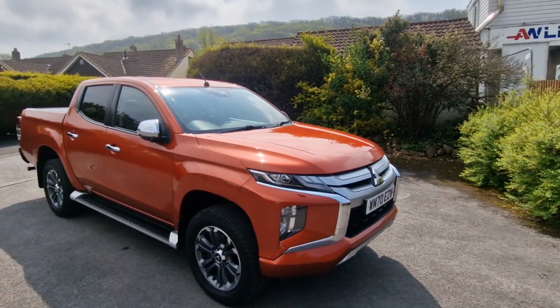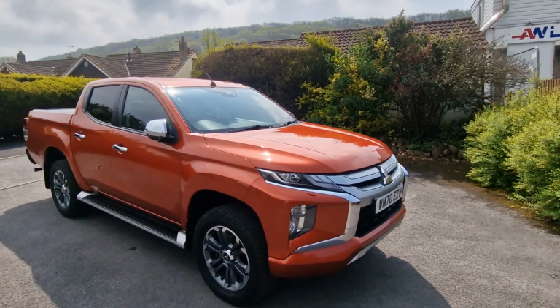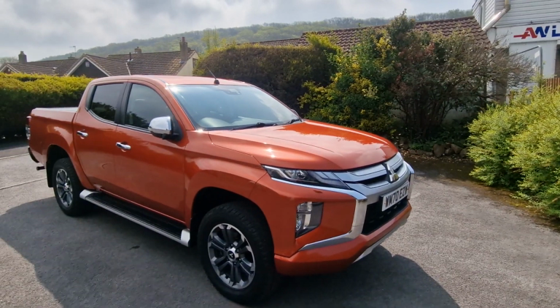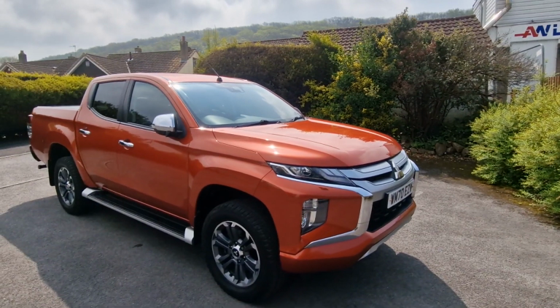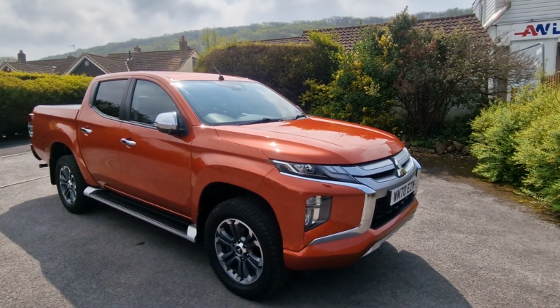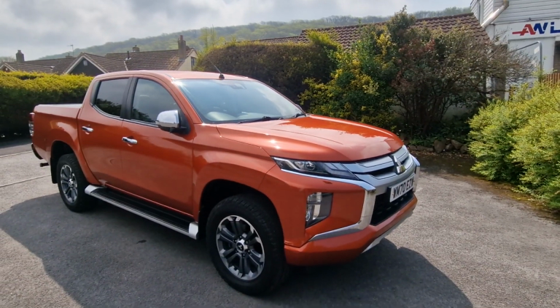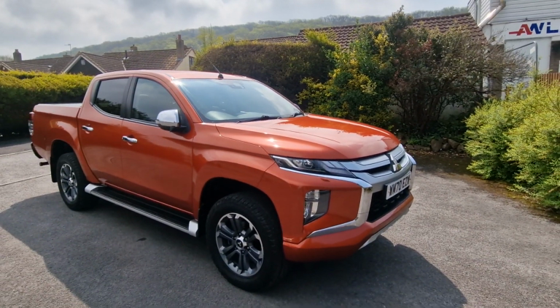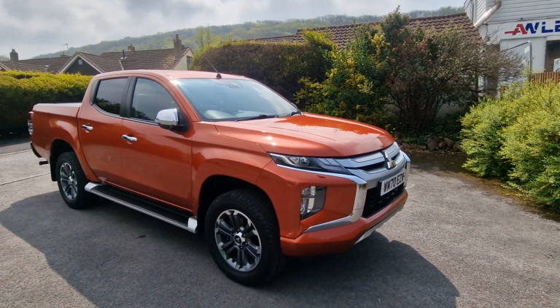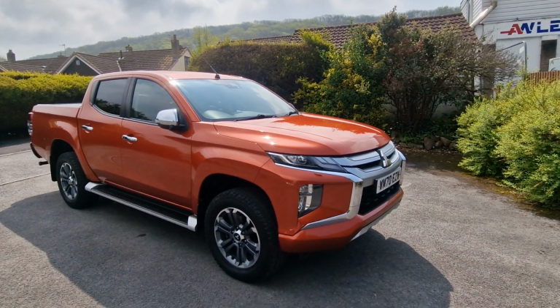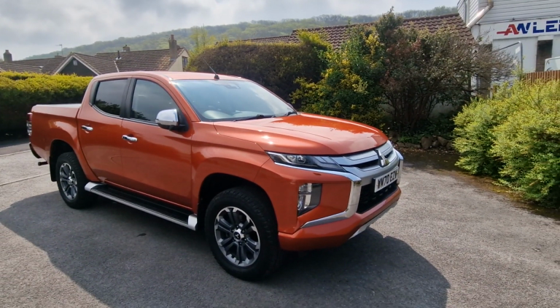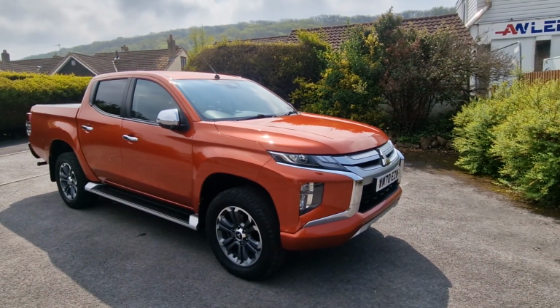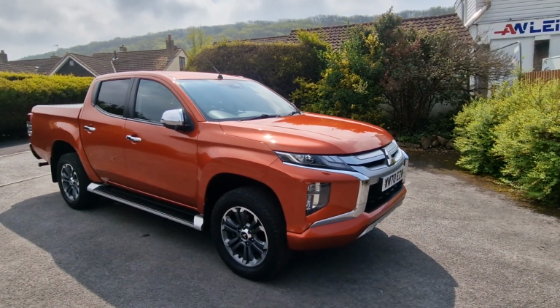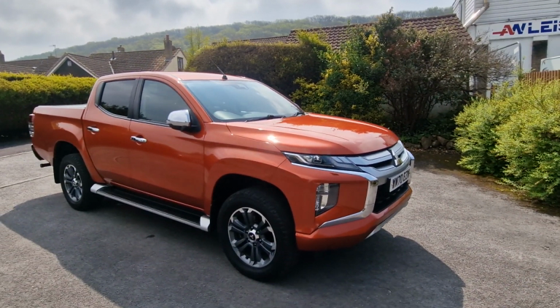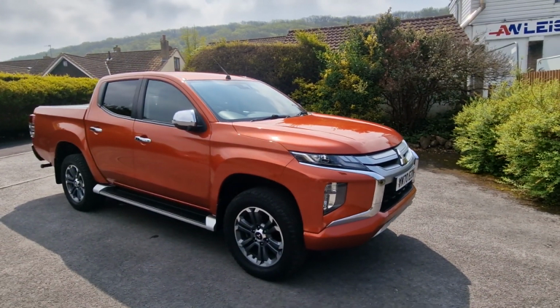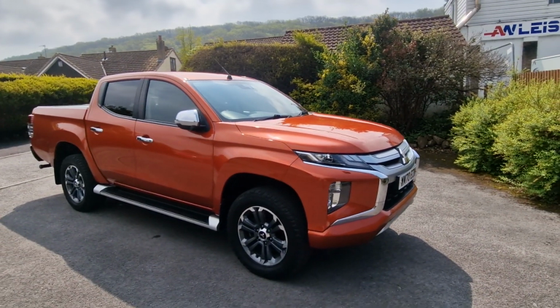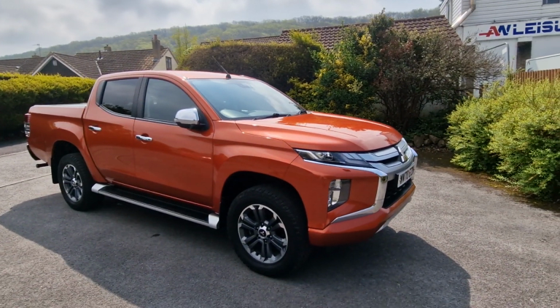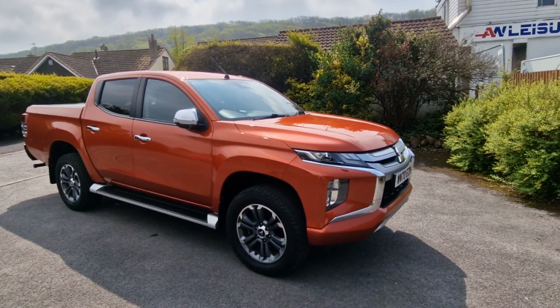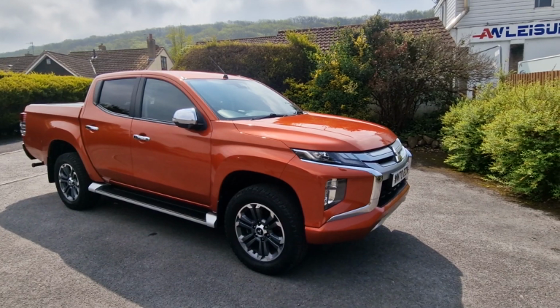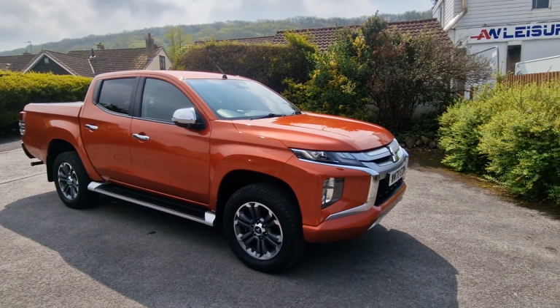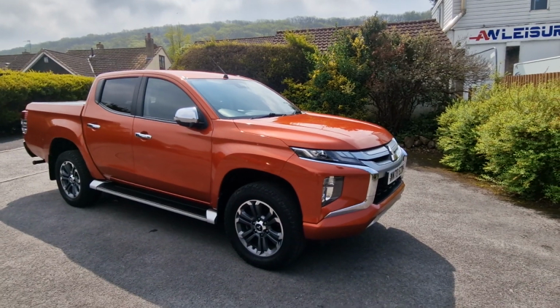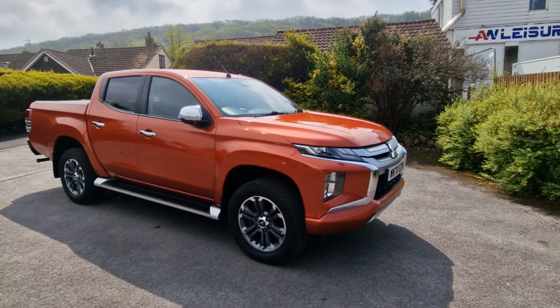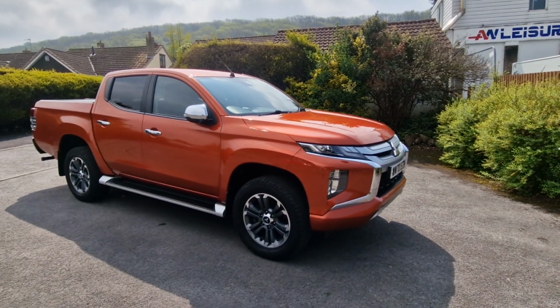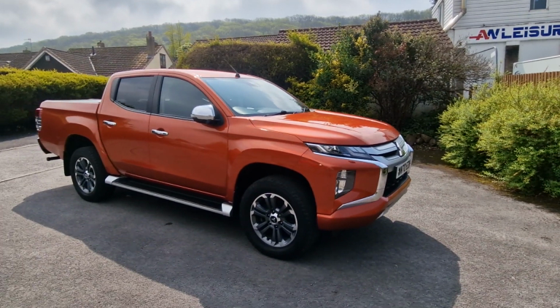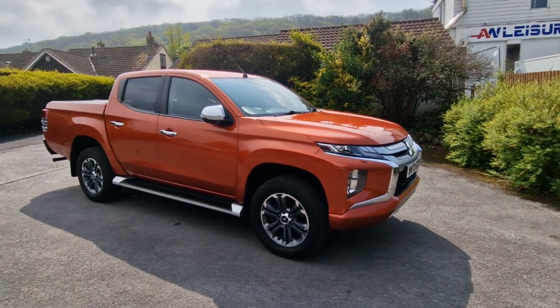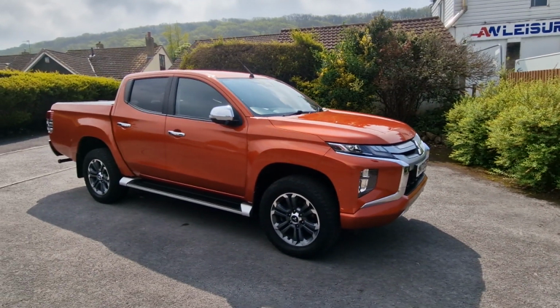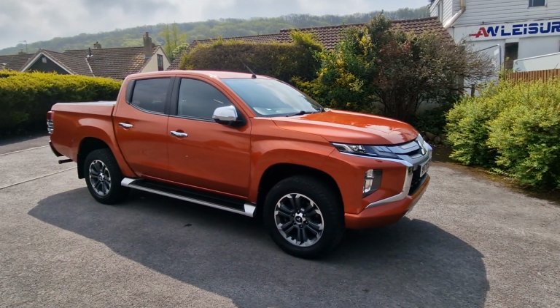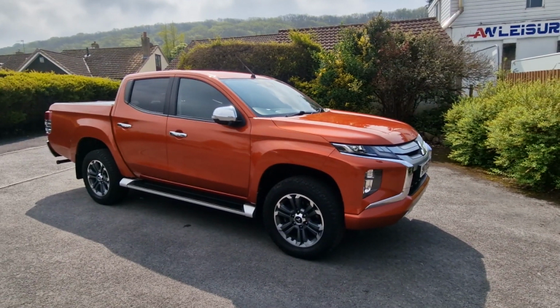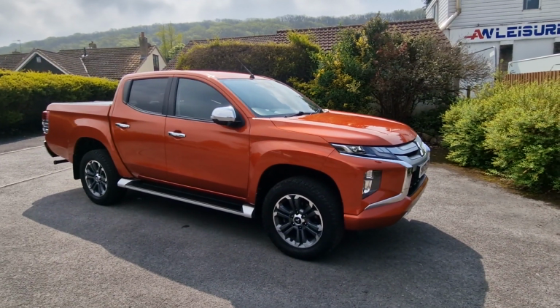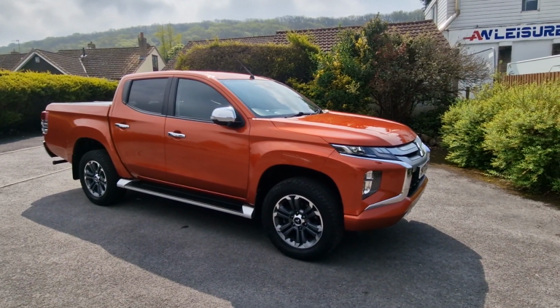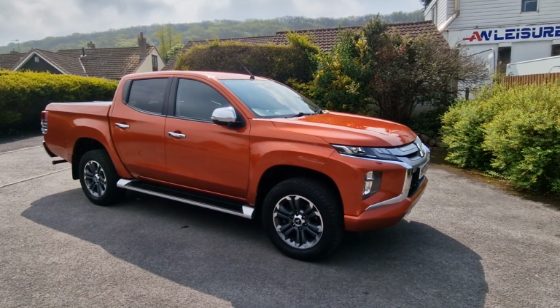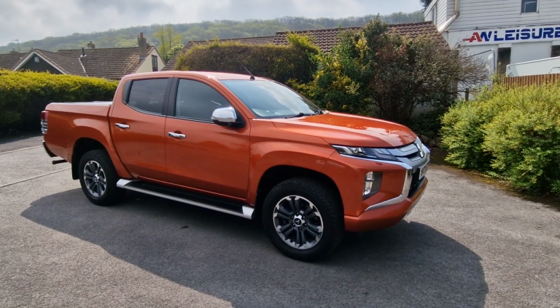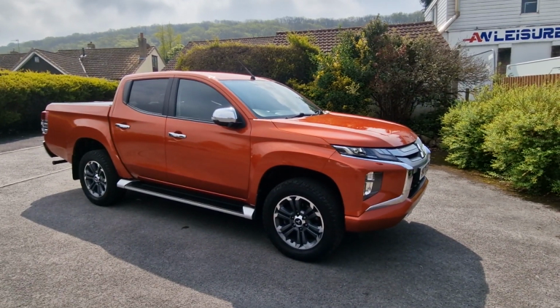Hi folks, Paul from Auto Wholesale. Today I'd like to show you this lovely looking Mitsubishi L200 double cab, which is 70,000 miles from new.